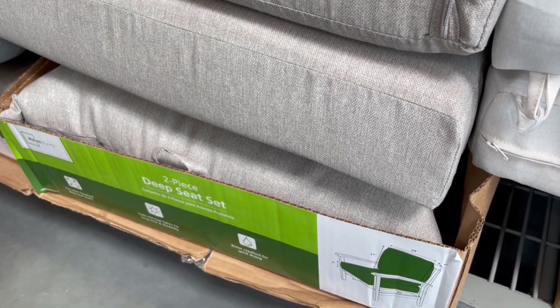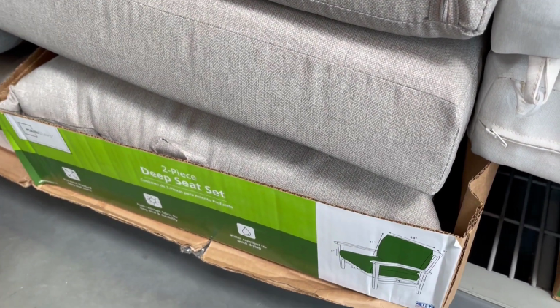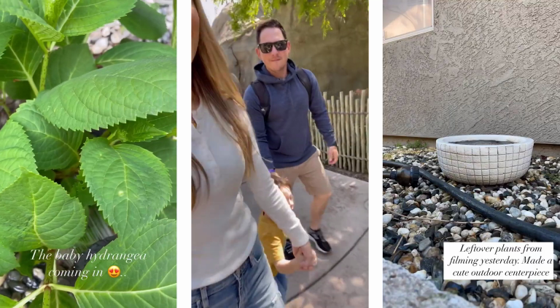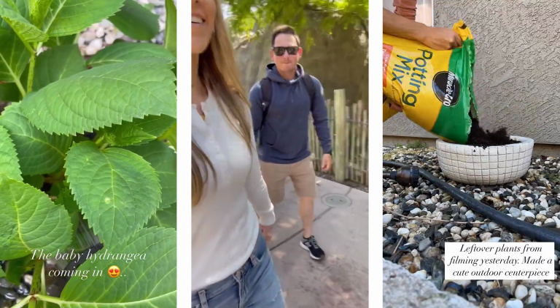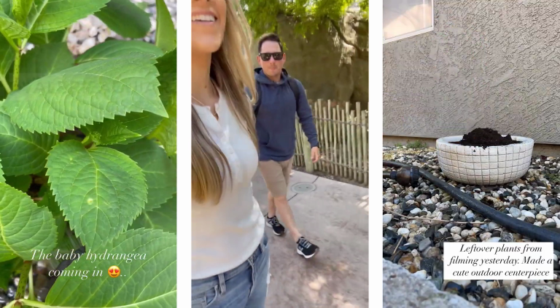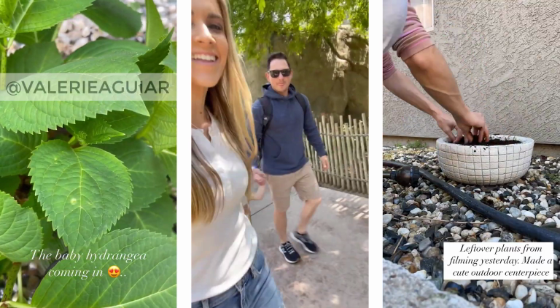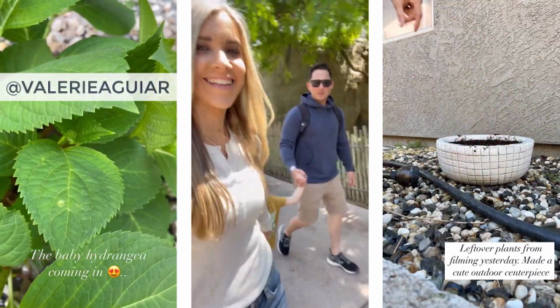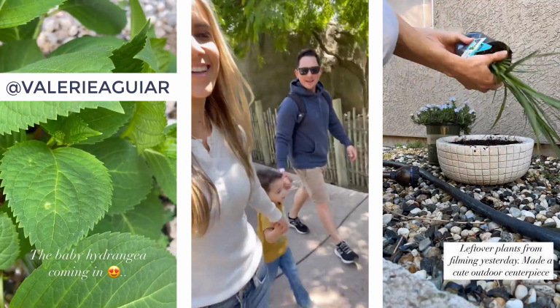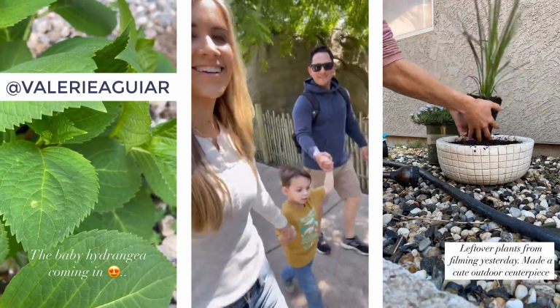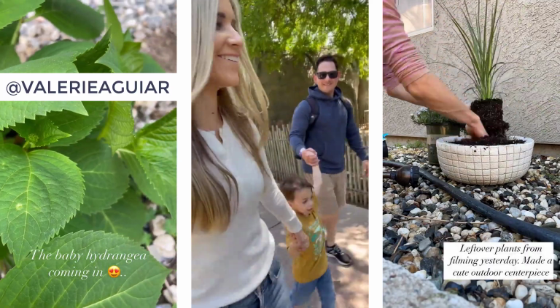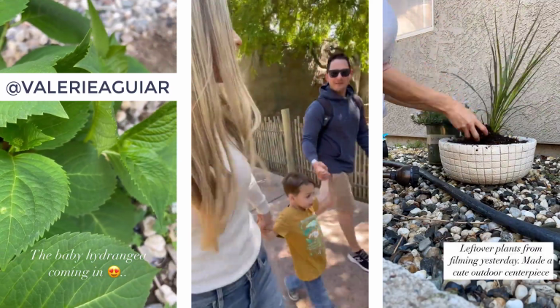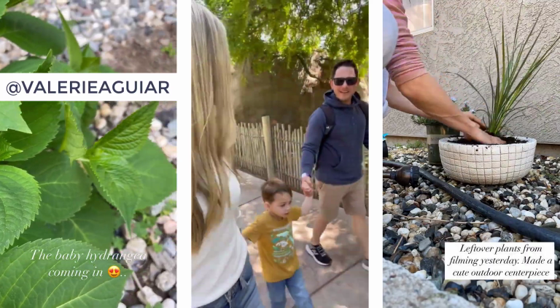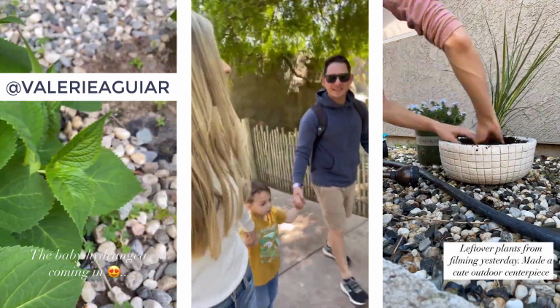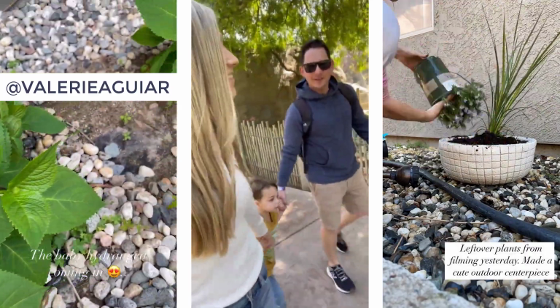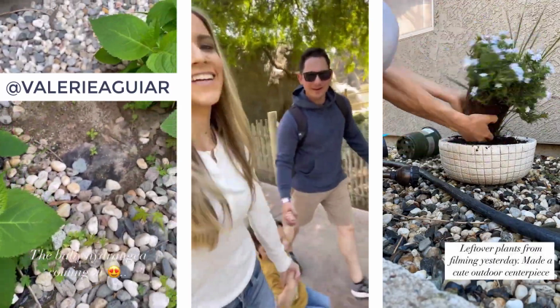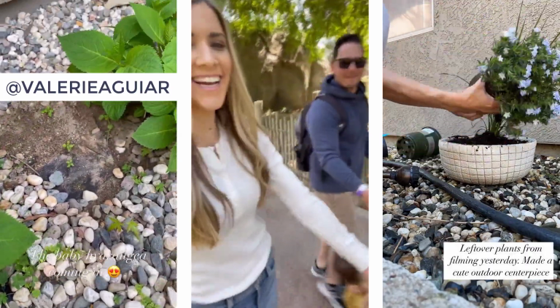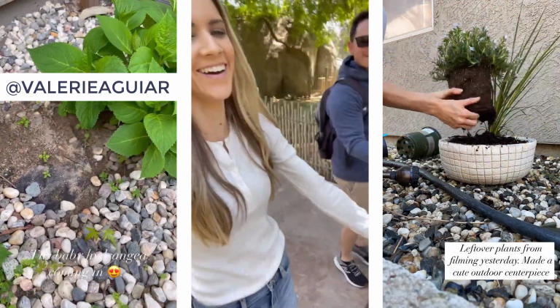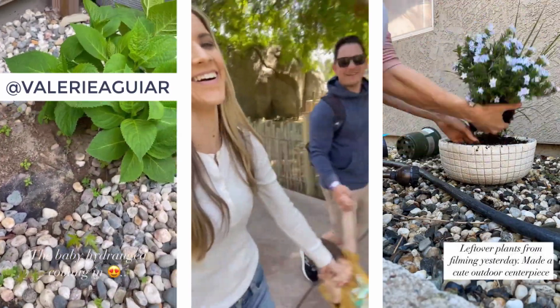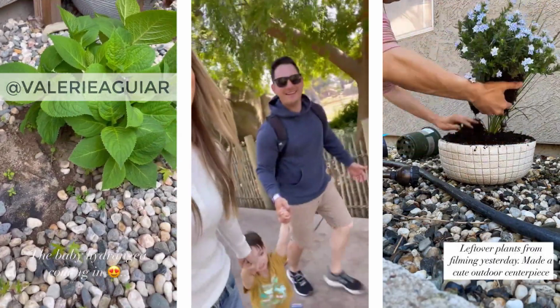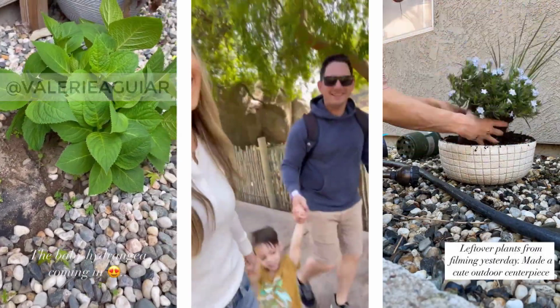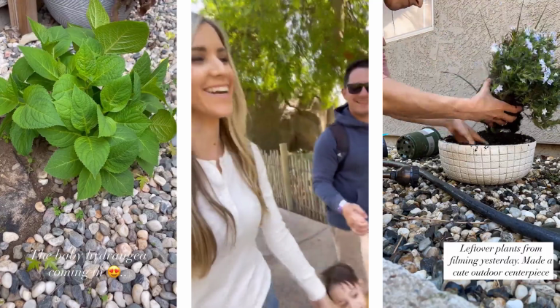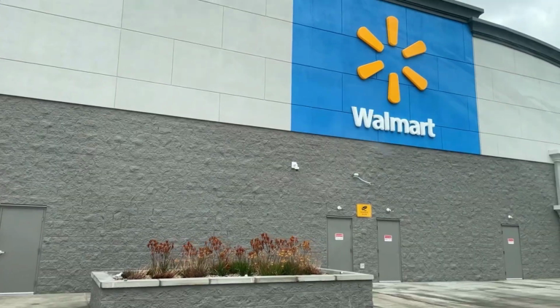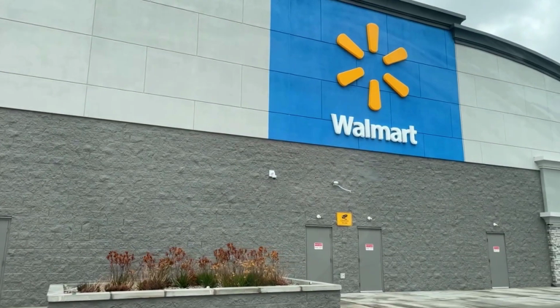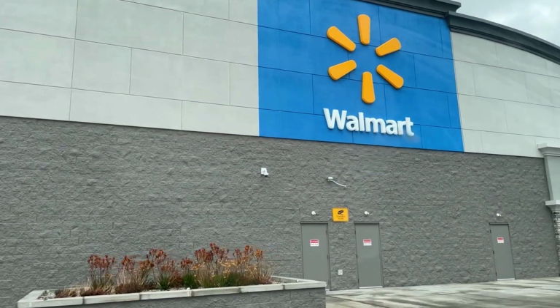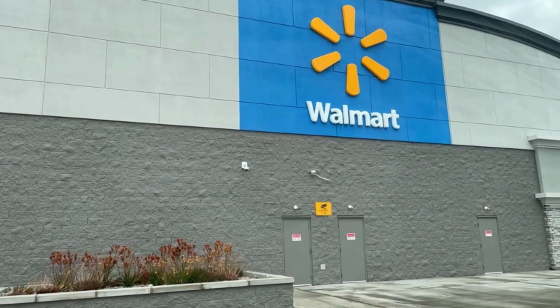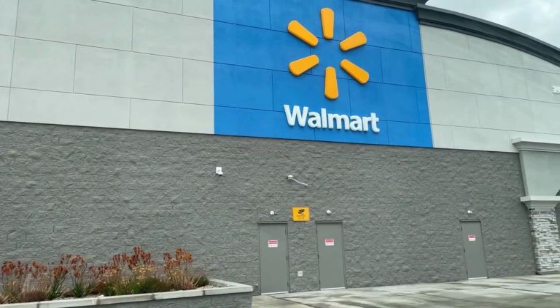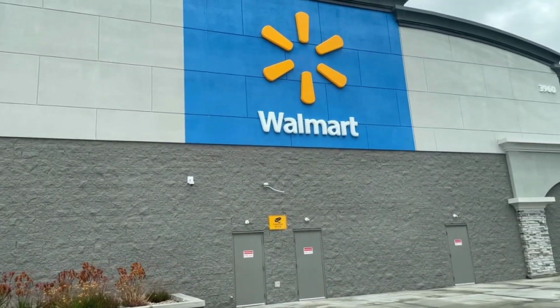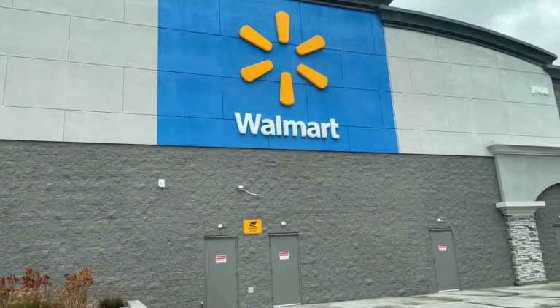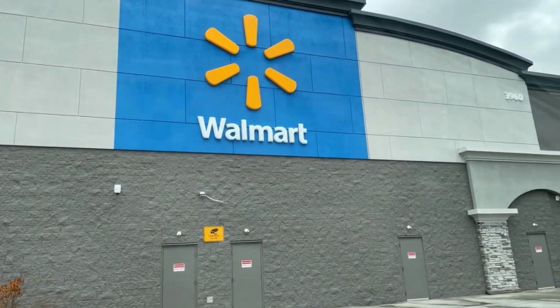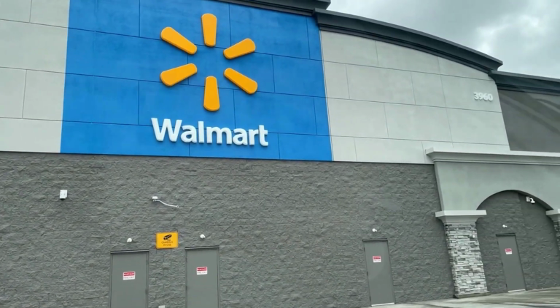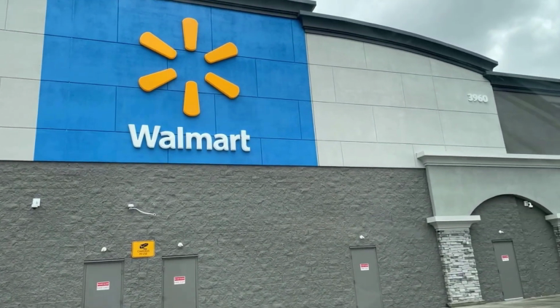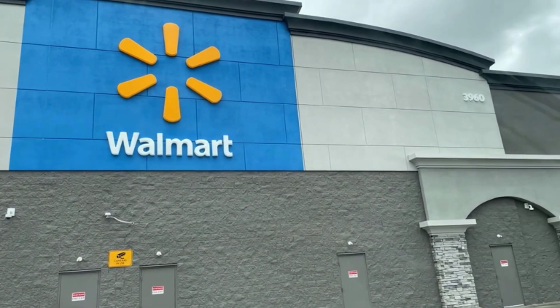If you haven't found me on Instagram, you can find me at Valerie Aguirre where I share lots of behind the scenes and fun stuff there too. There is a brand new Walmart nearby, so I wanted to pop in and check it out.